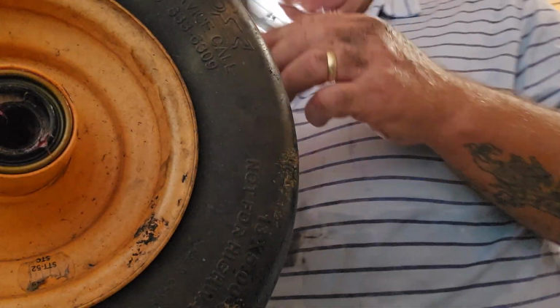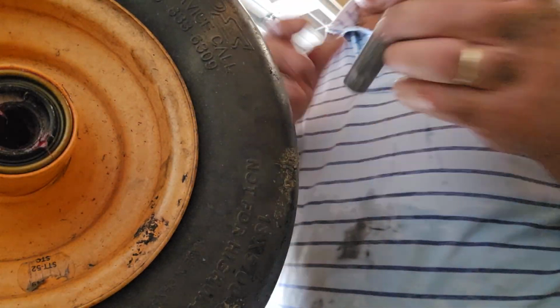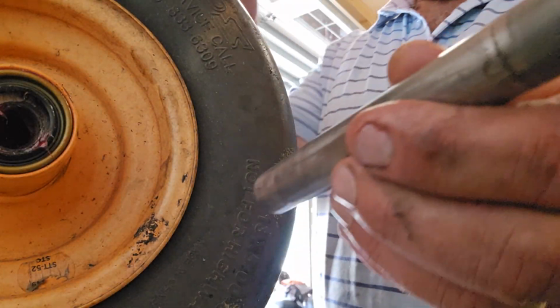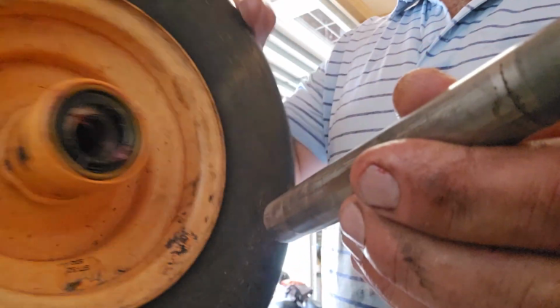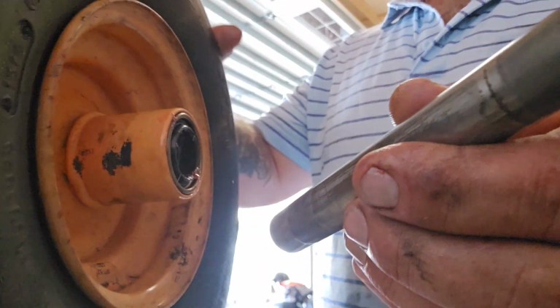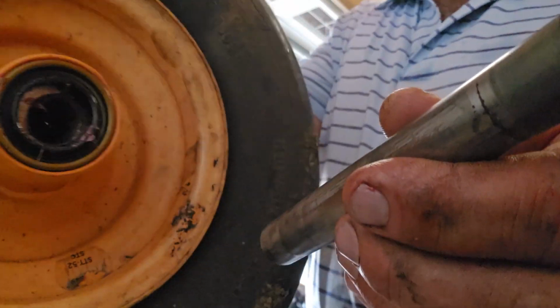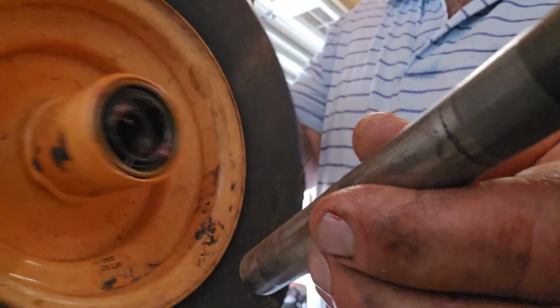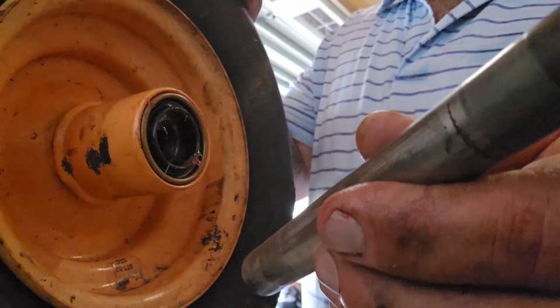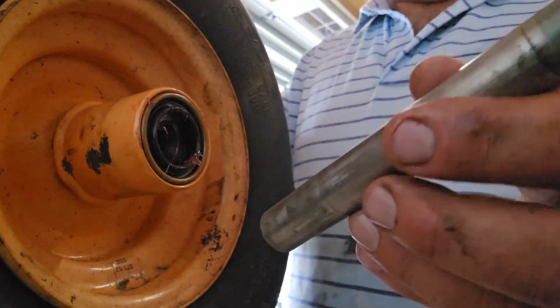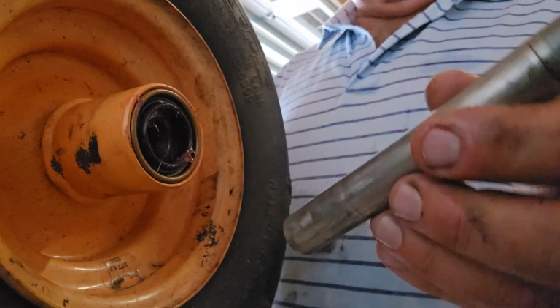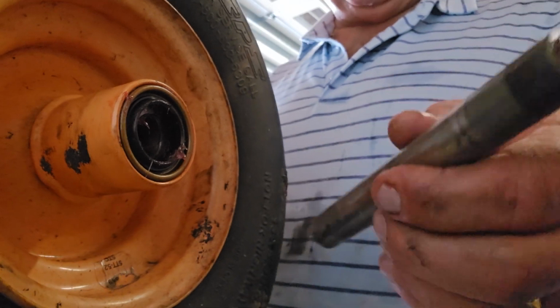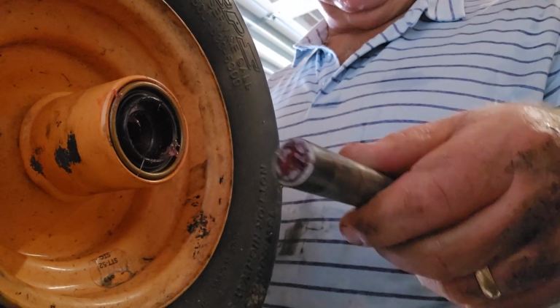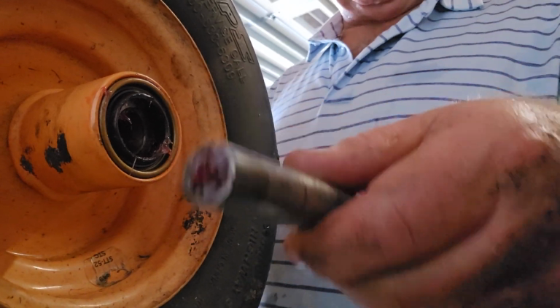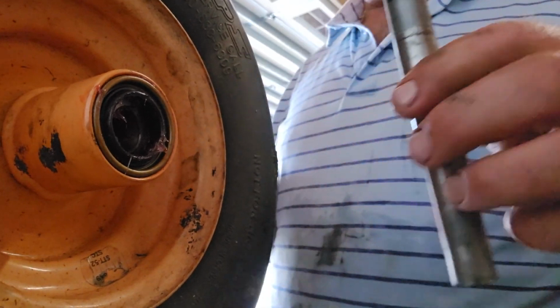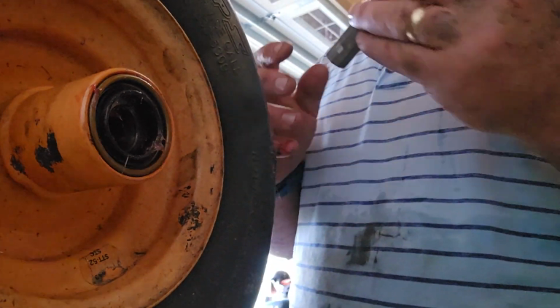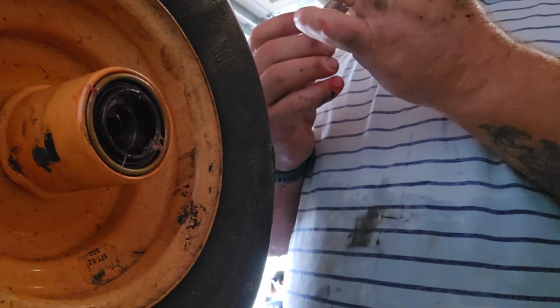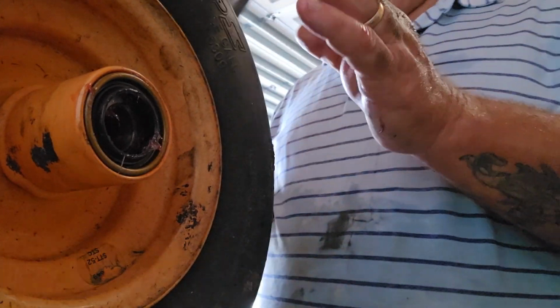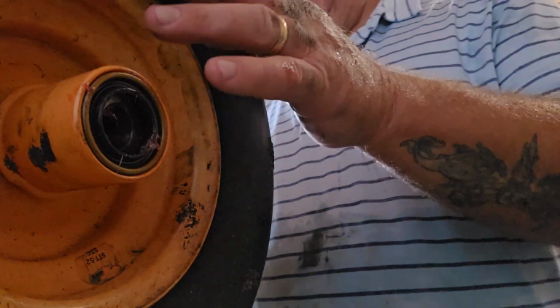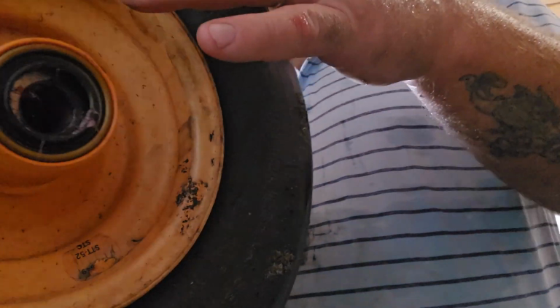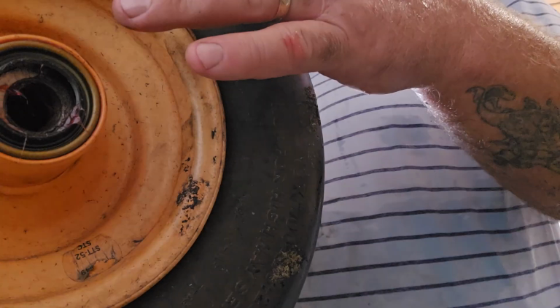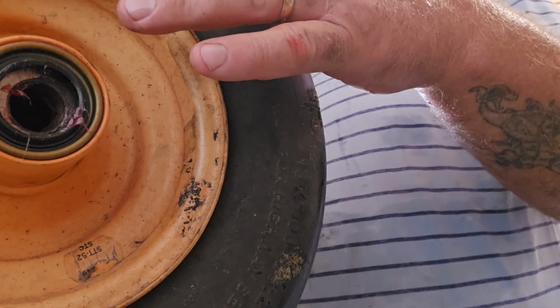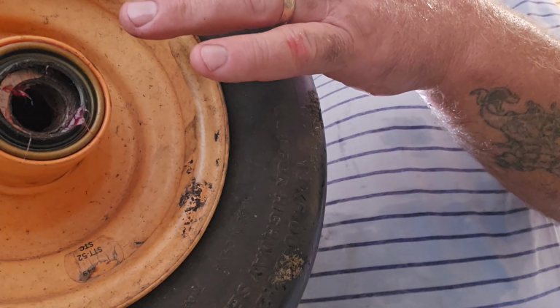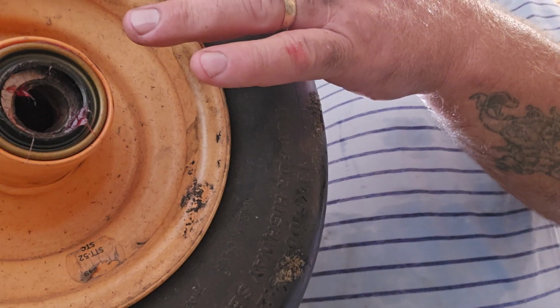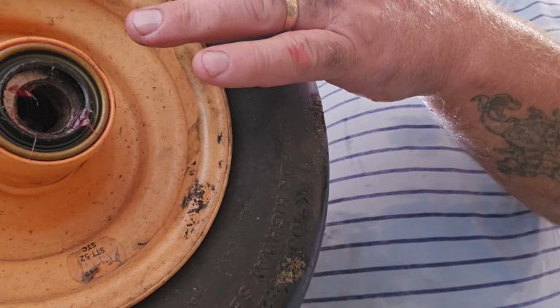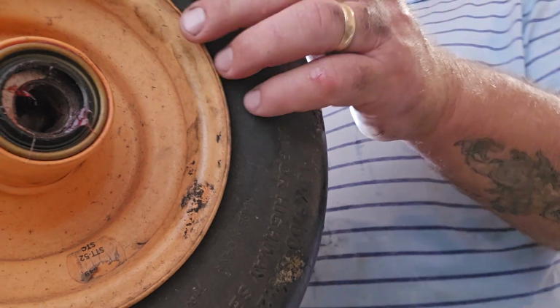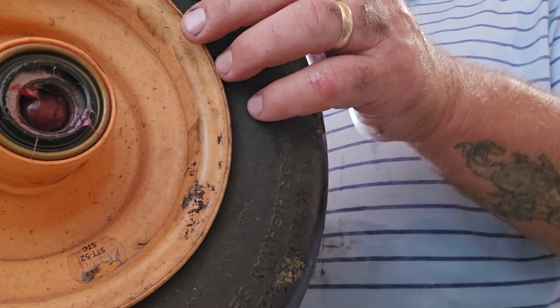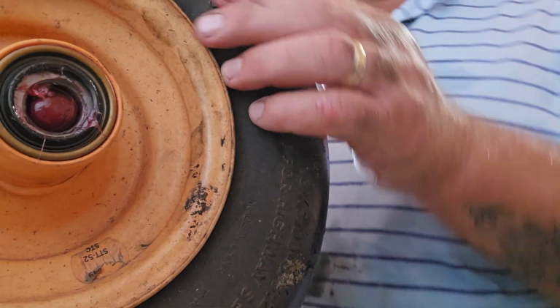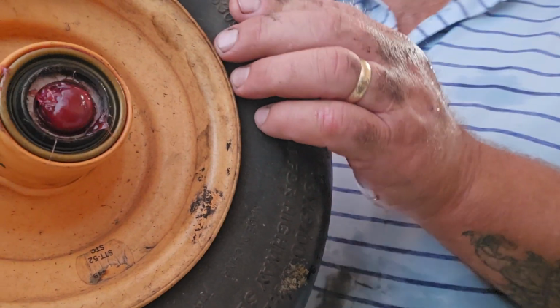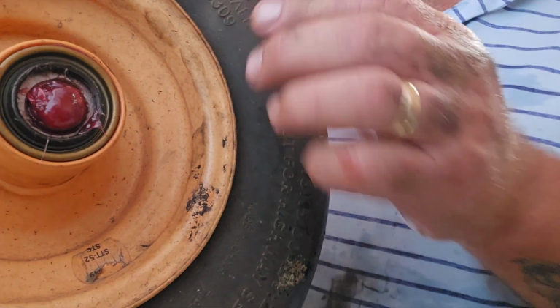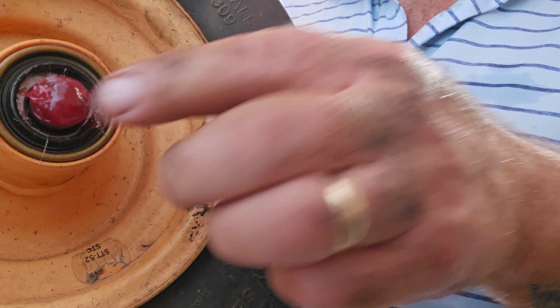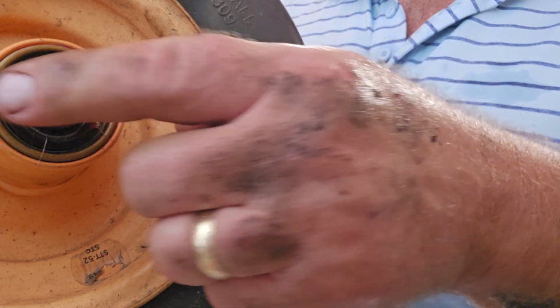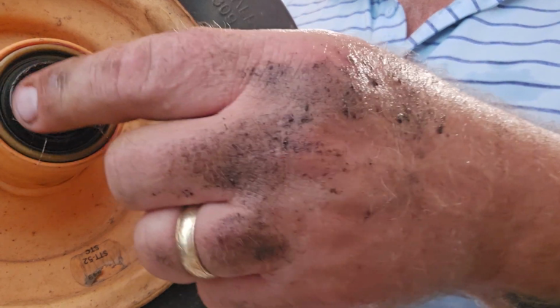So this shaft goes through the center, right? And that pushes on the backside. It floats in there. Oh, look at that — so I got that. We're there.